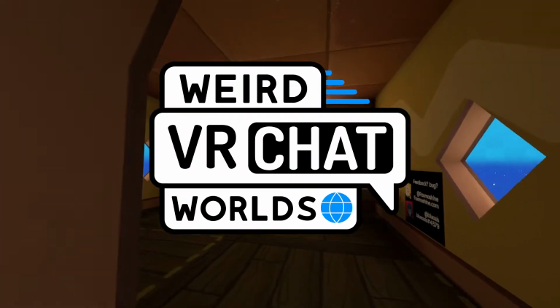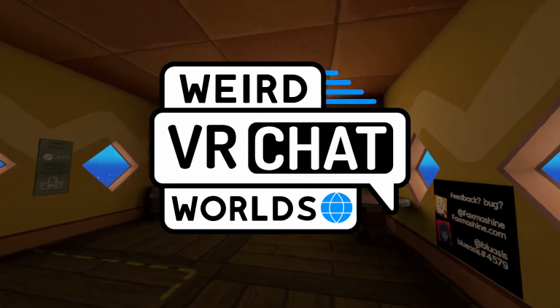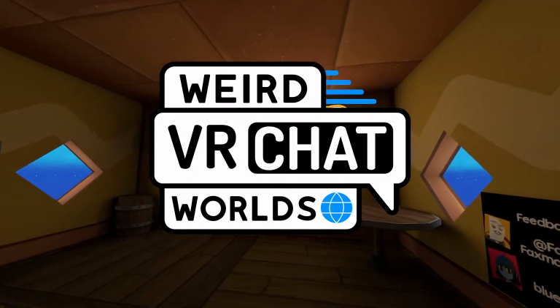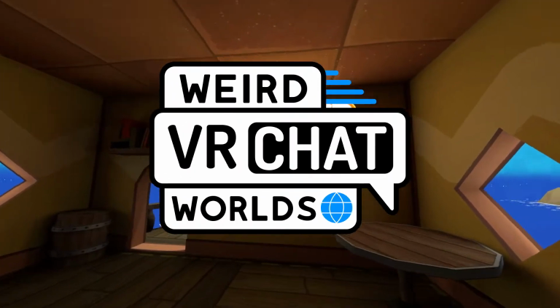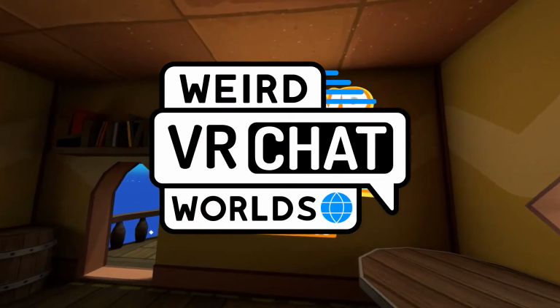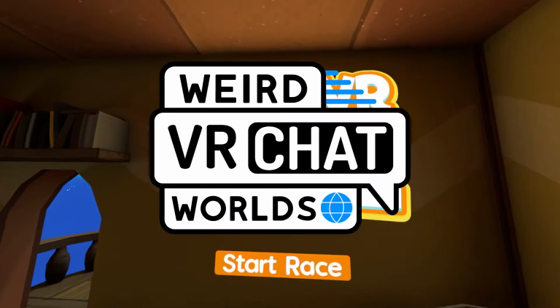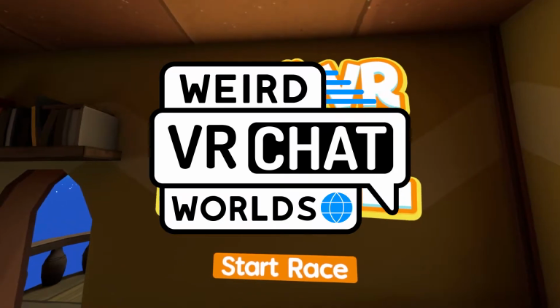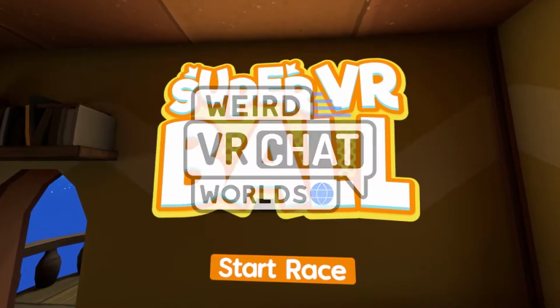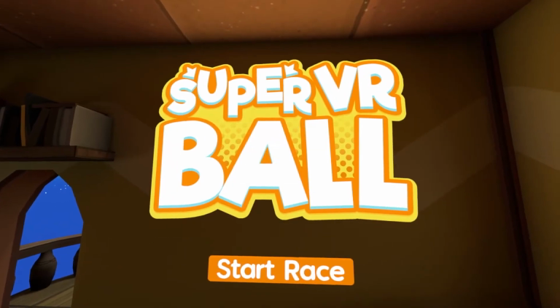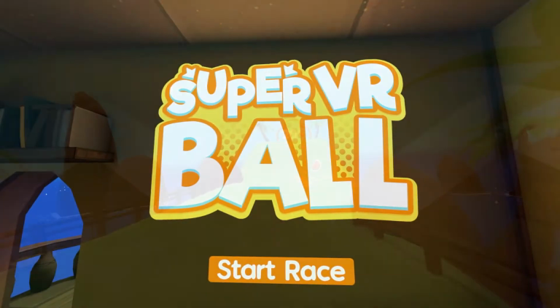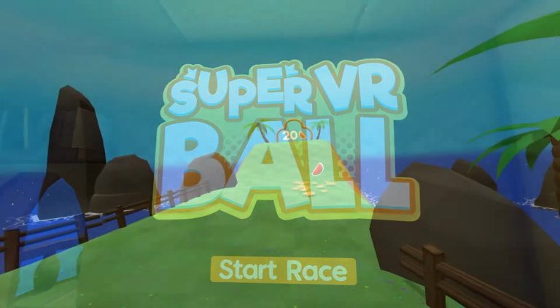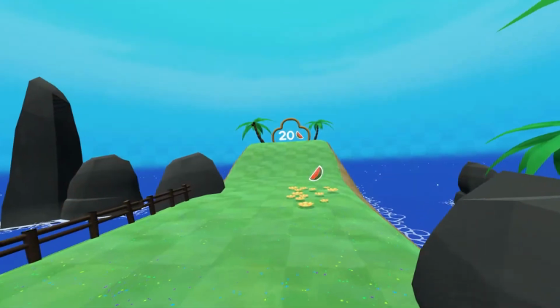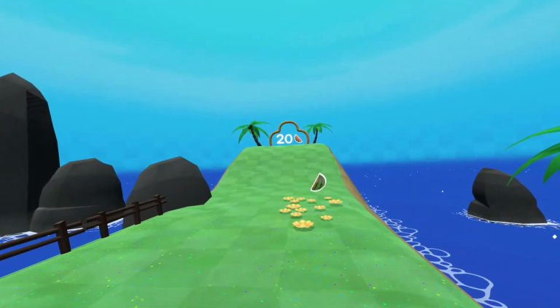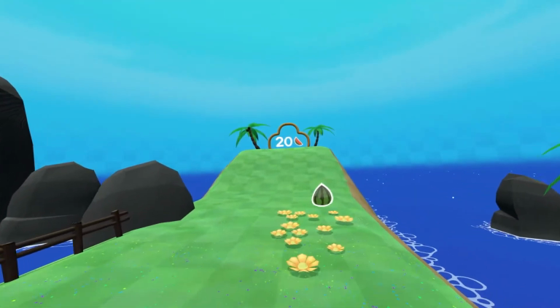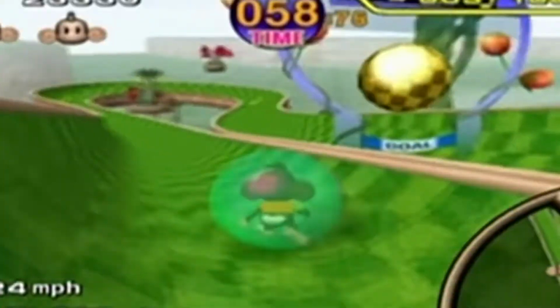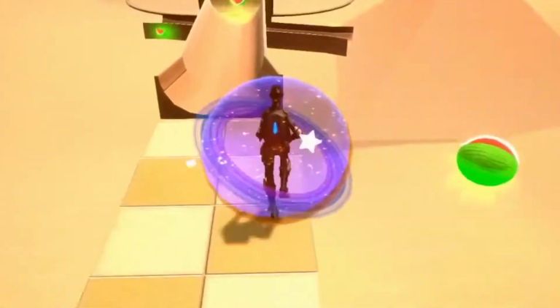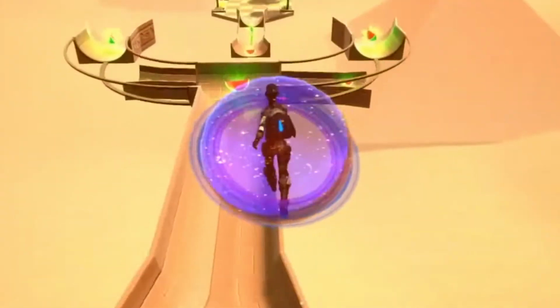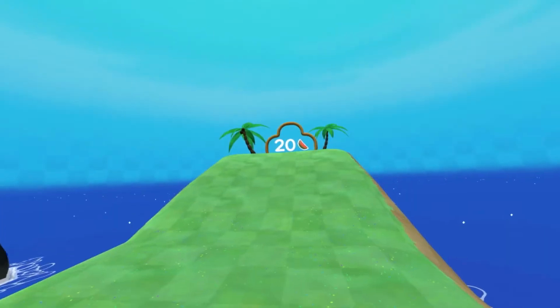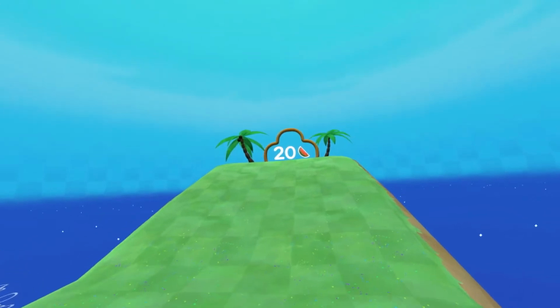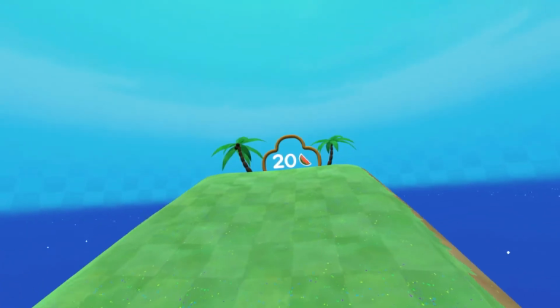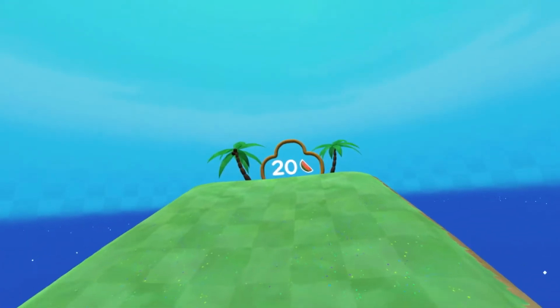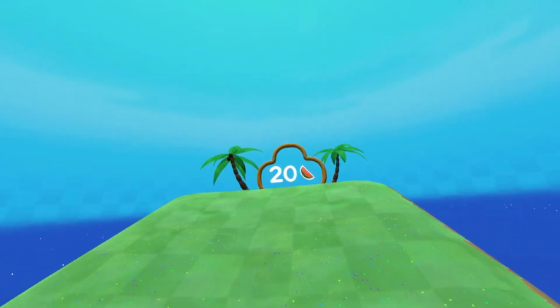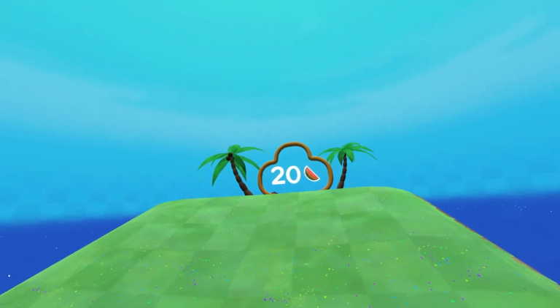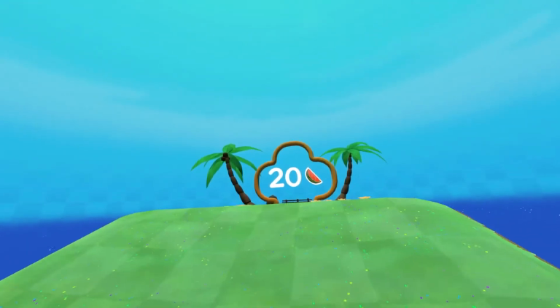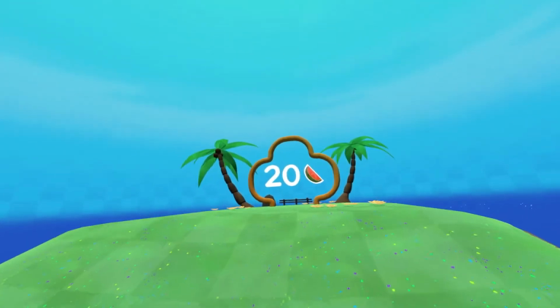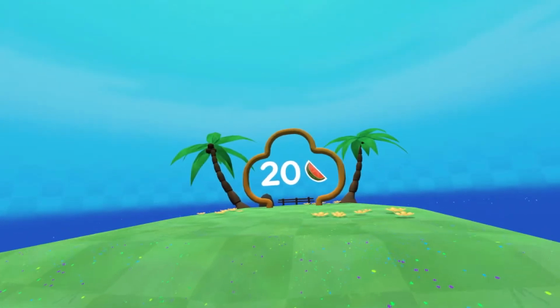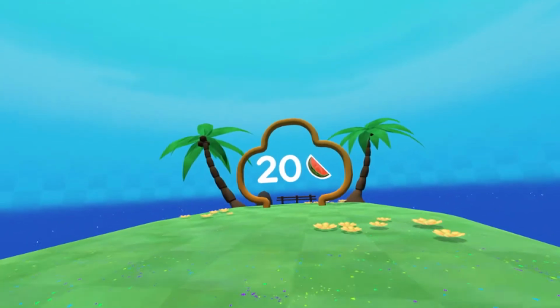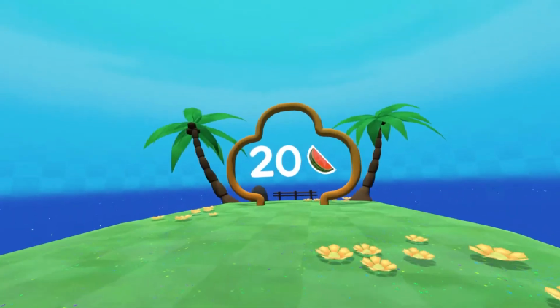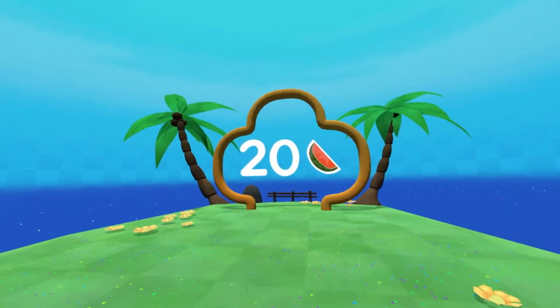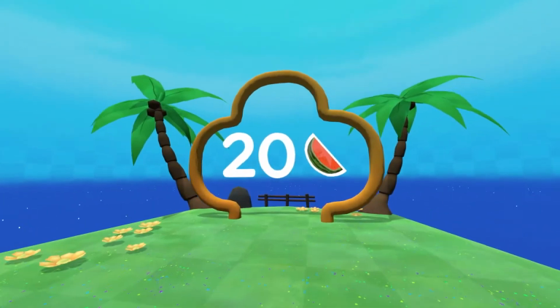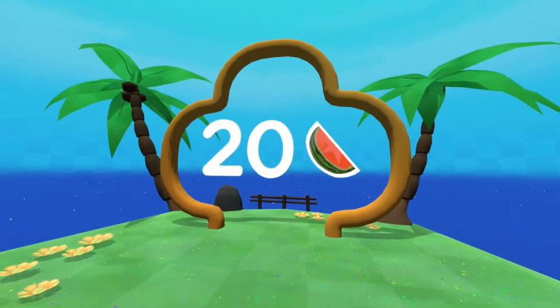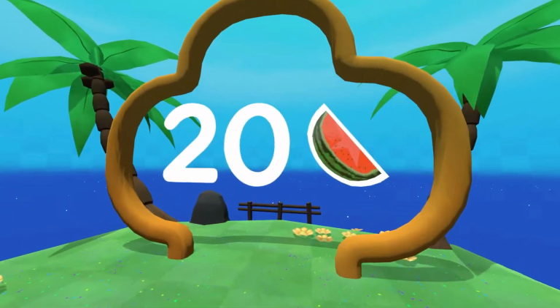Hello and welcome to Weird VR Chat Worlds. Today we're looking at Super VR Ball. This world is a nod to things like Monkey Ball in Tower Unite, where you're going to guide your ball, with a monkey inside, to the finish line without falling off. Pretty cool game concept.